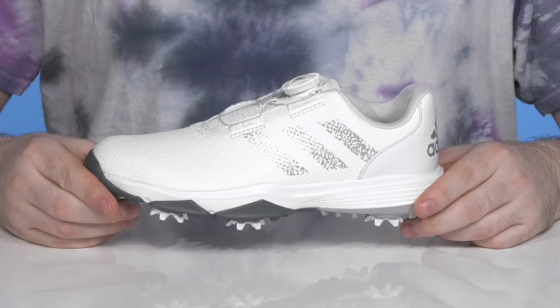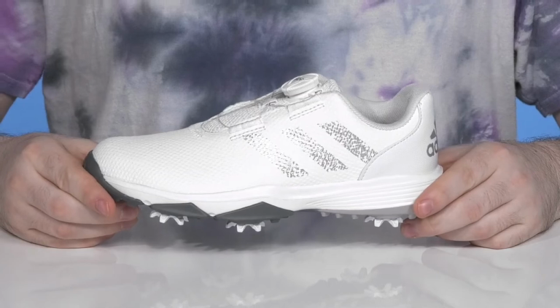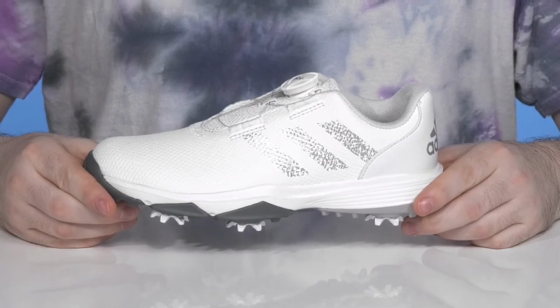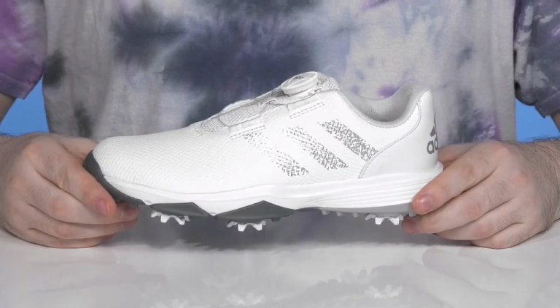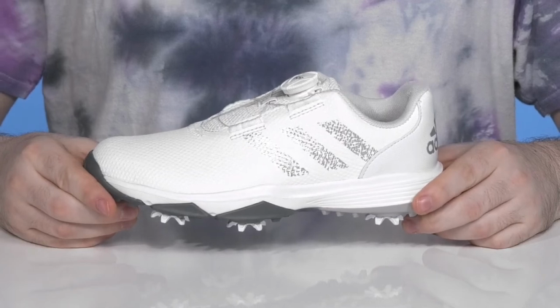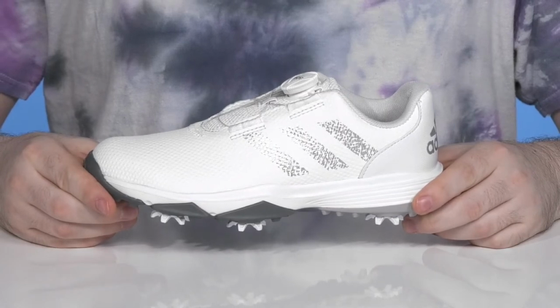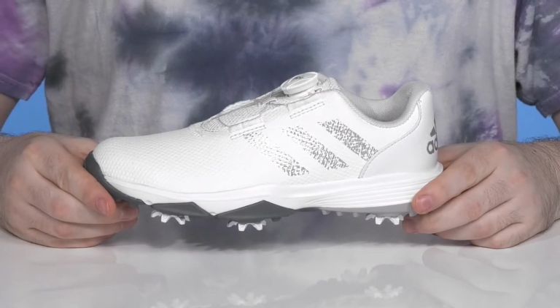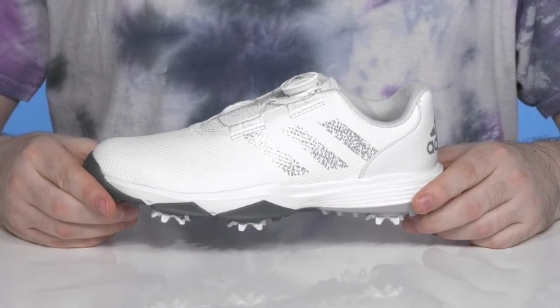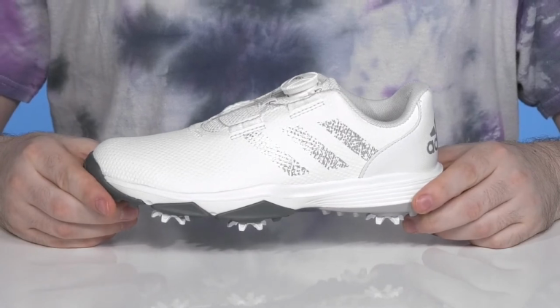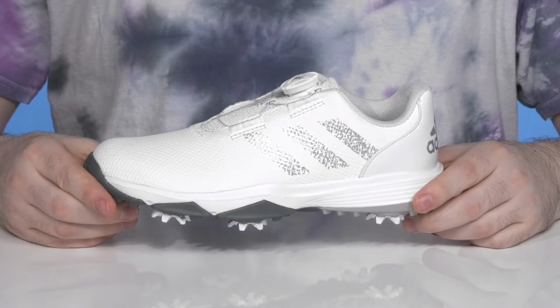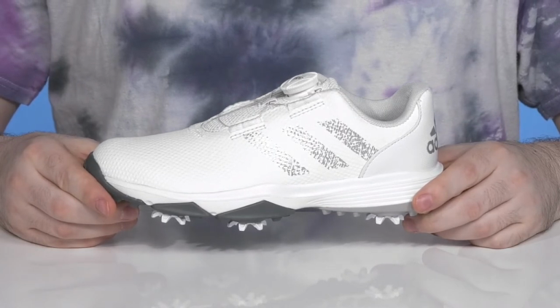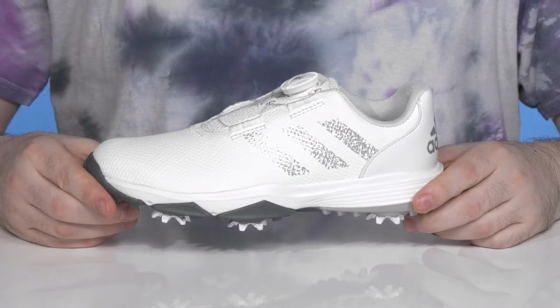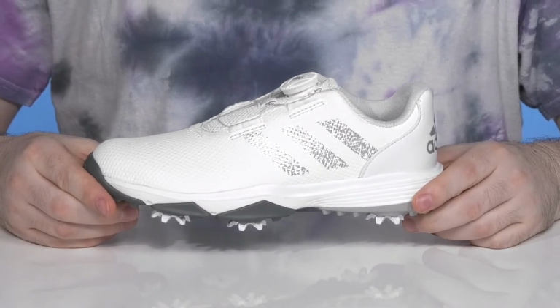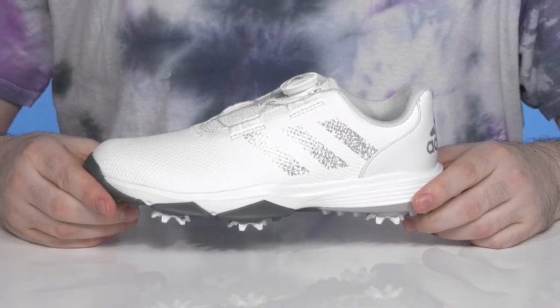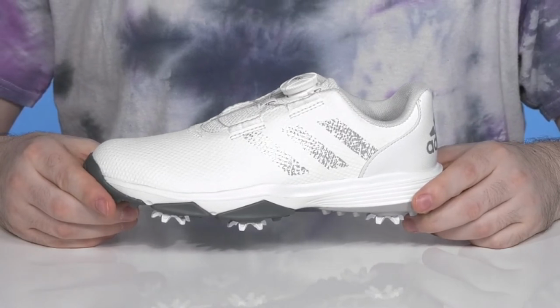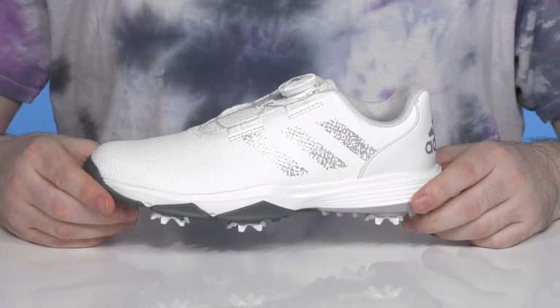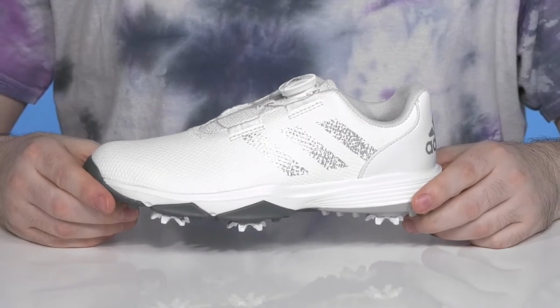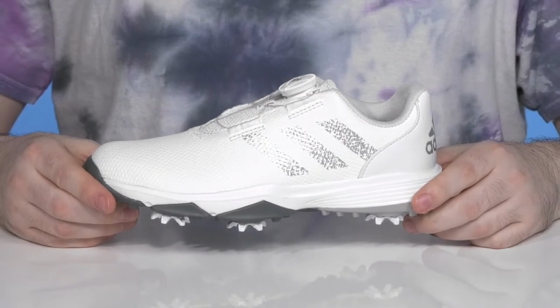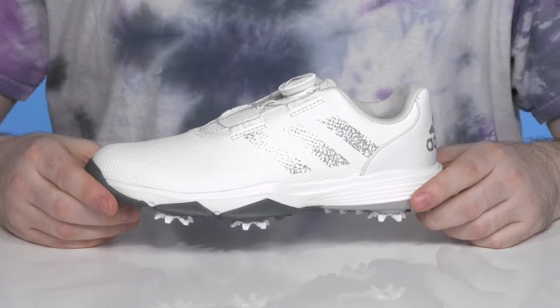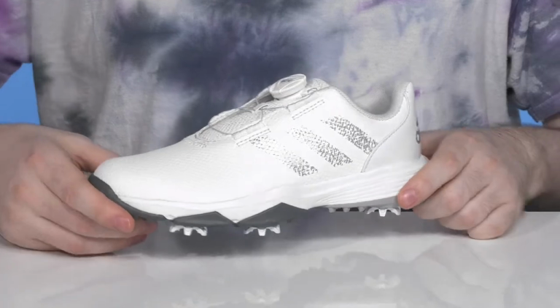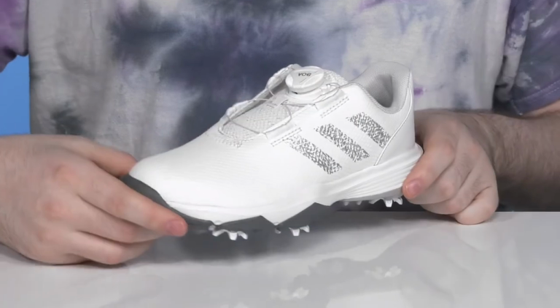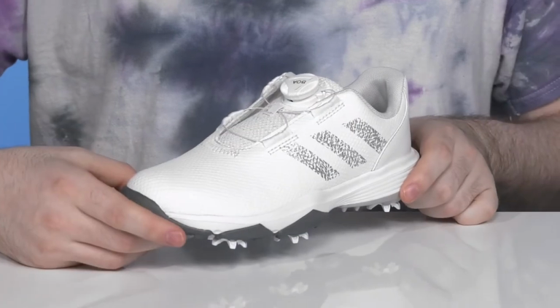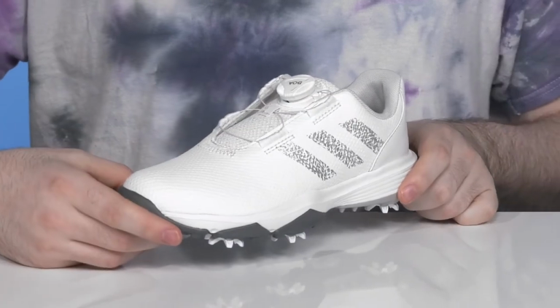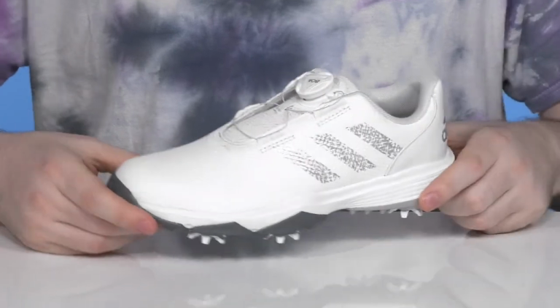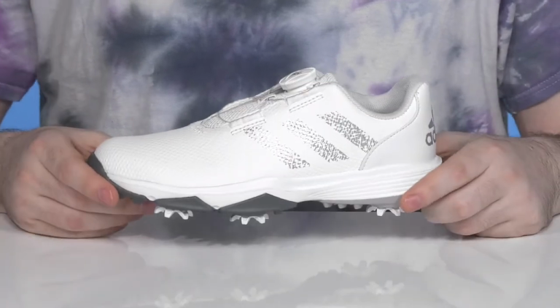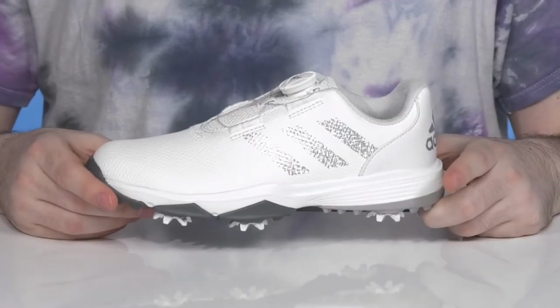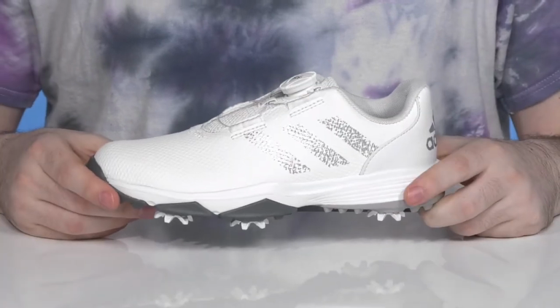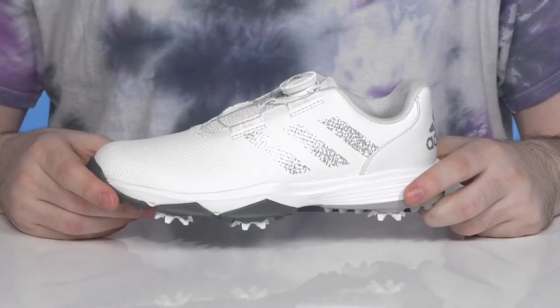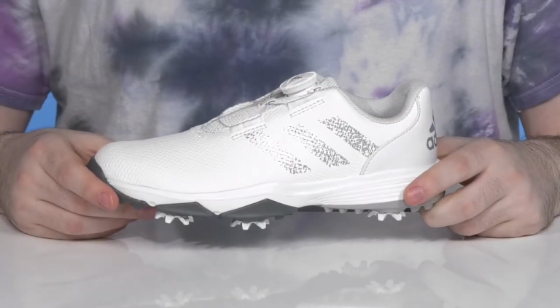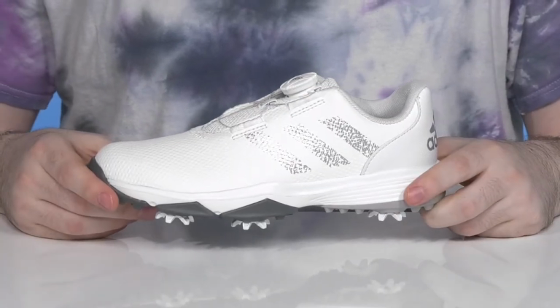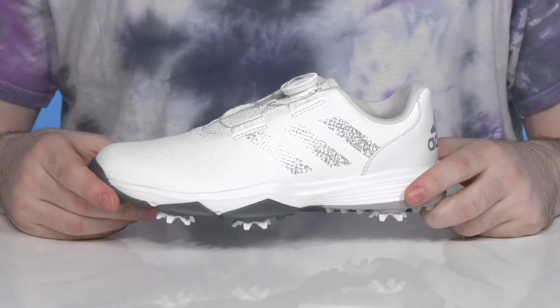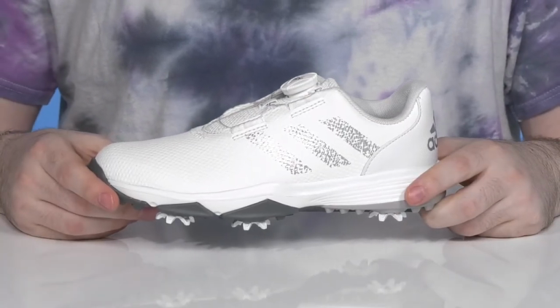Take your little ones along with you to the golf course and set them up for success when they're in this silhouette from Adidas. This is the Golf Code Chaos 22.